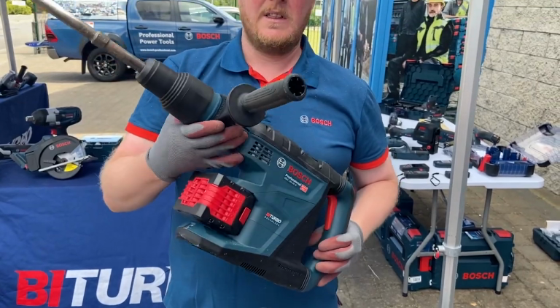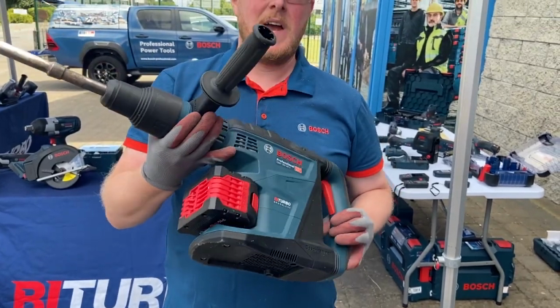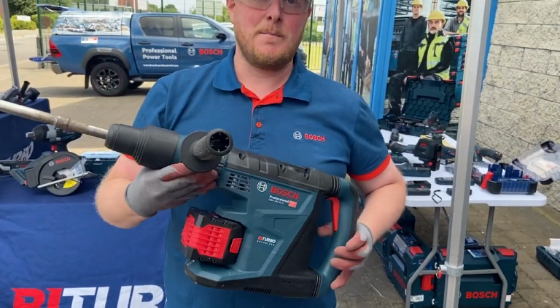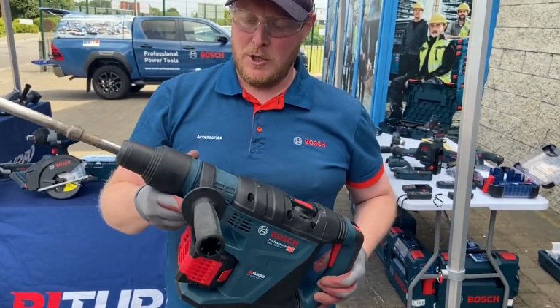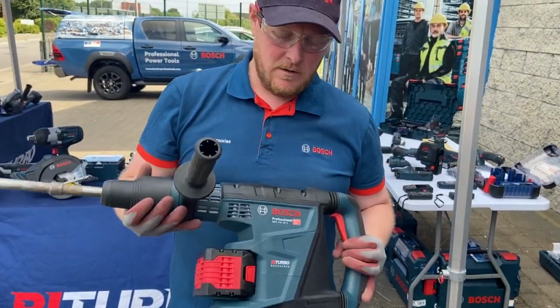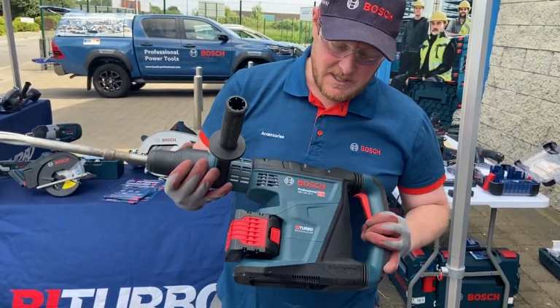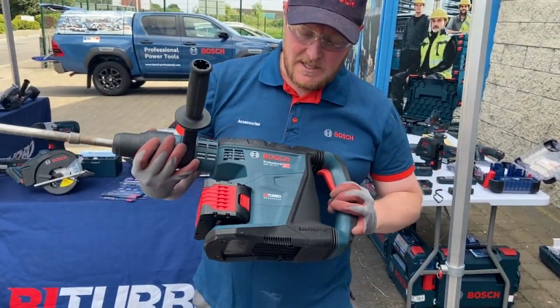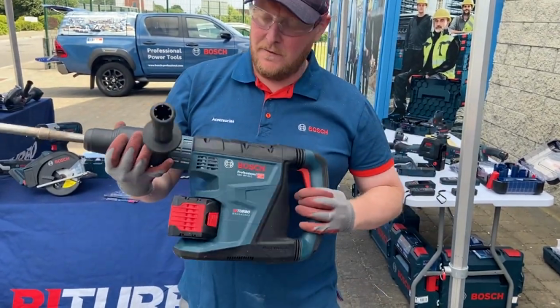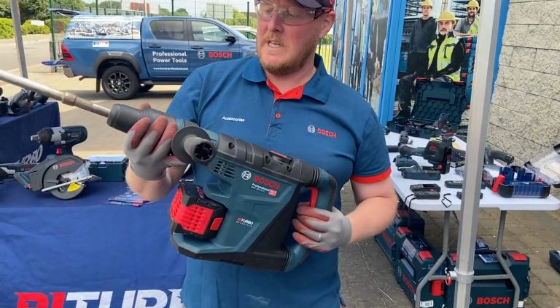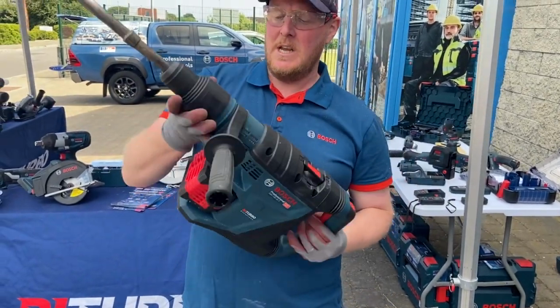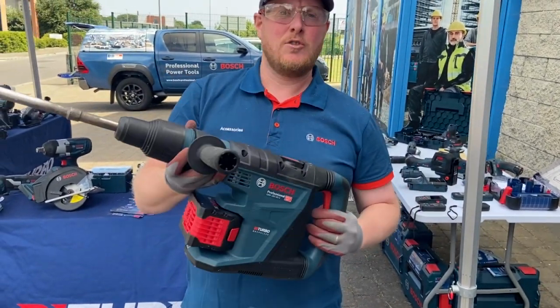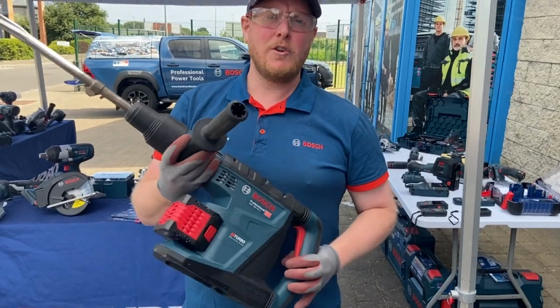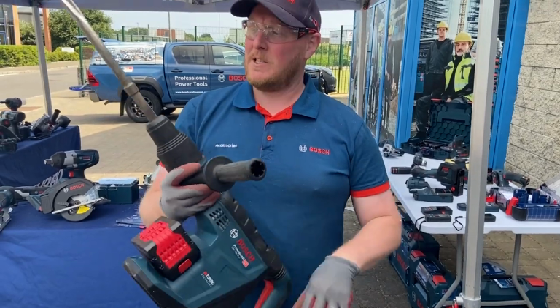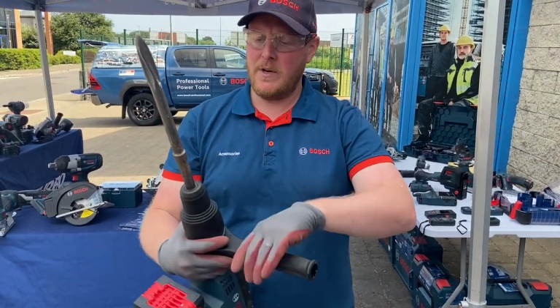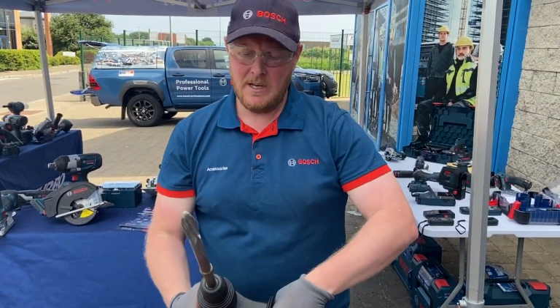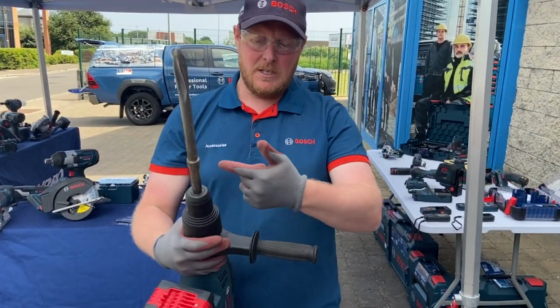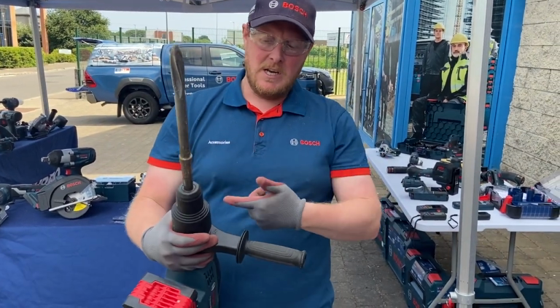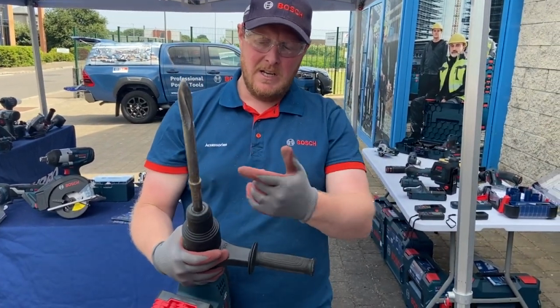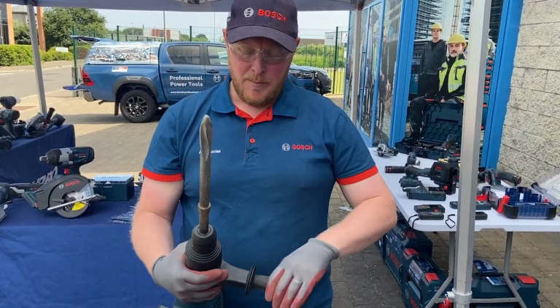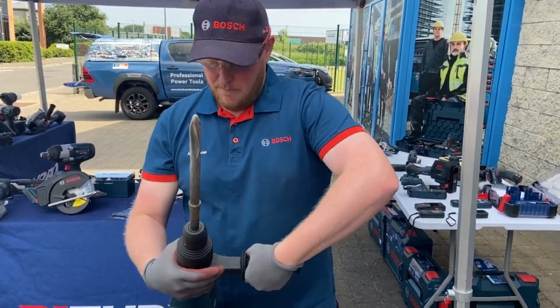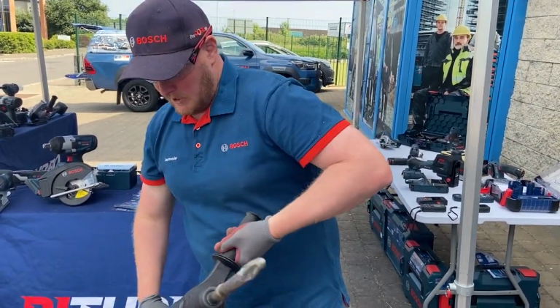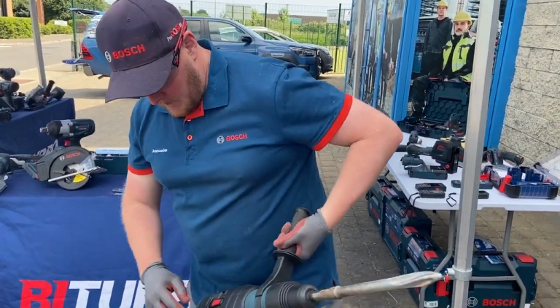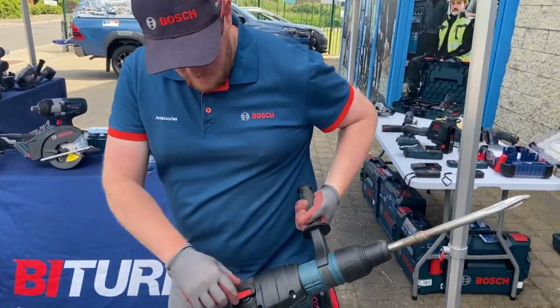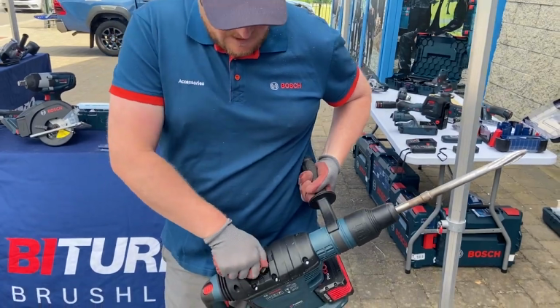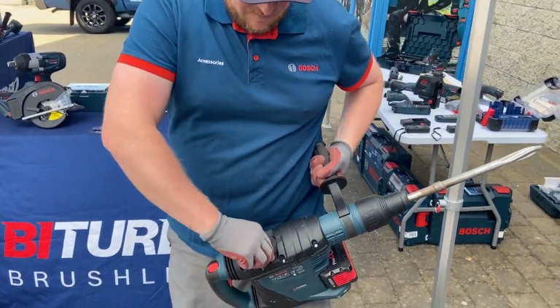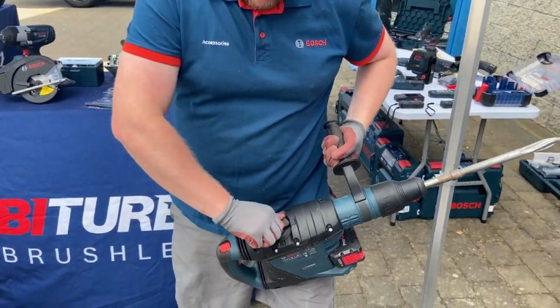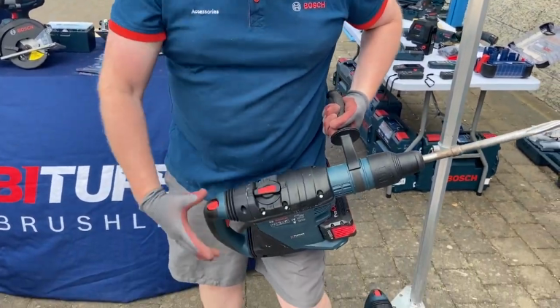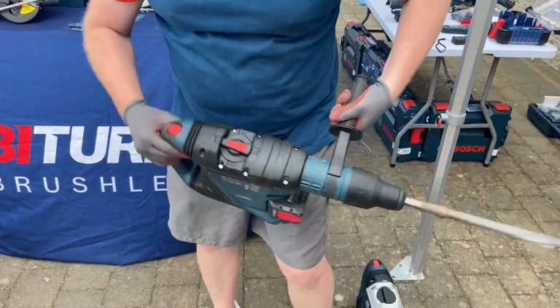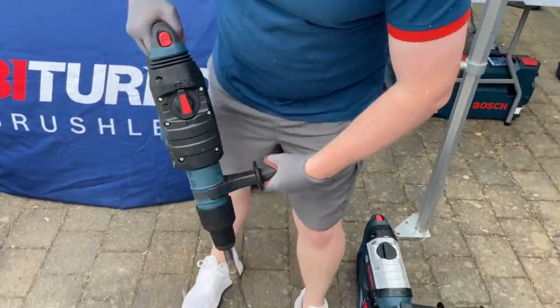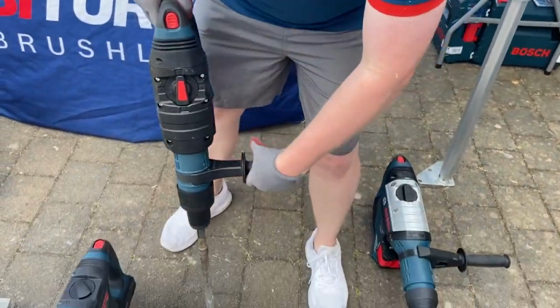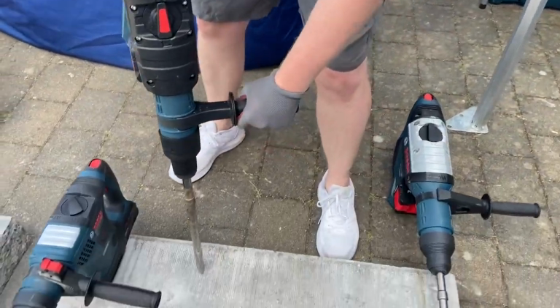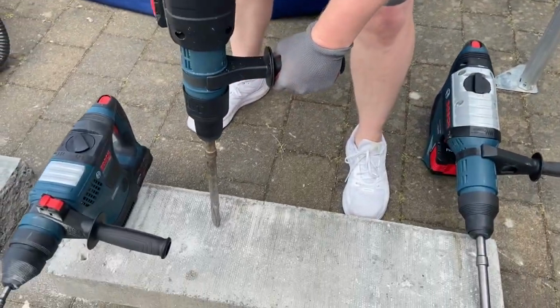That's your SDS Max machine — it's the 18V 40C, so doing 40 millimetres into concrete as you can see. Takes a bigger chisel bit. Now put it onto hammer mode and we can go with that.